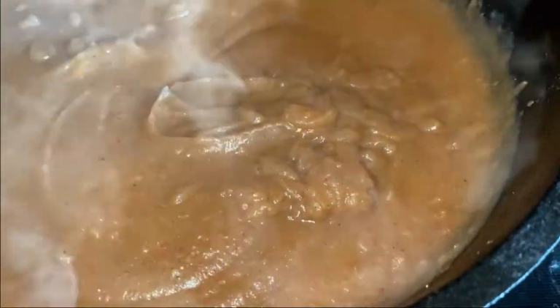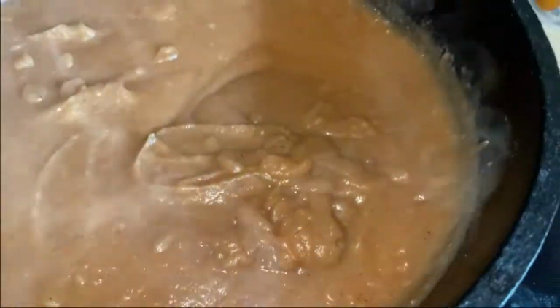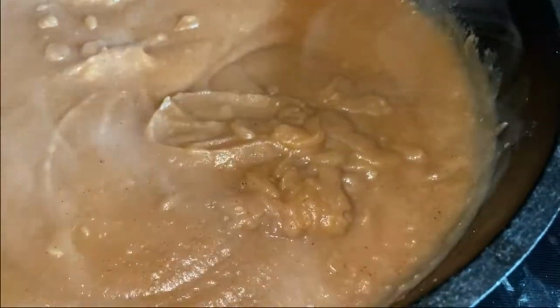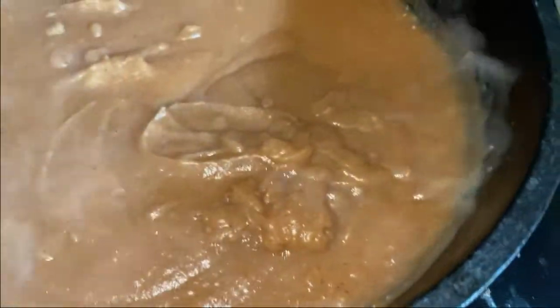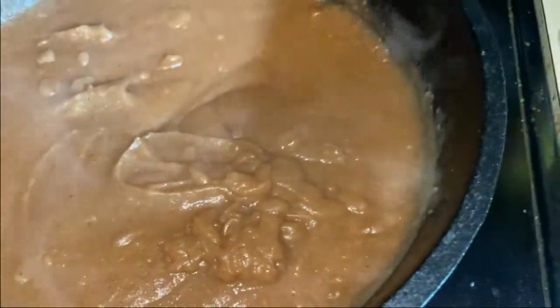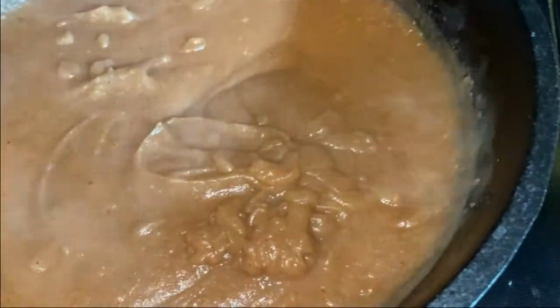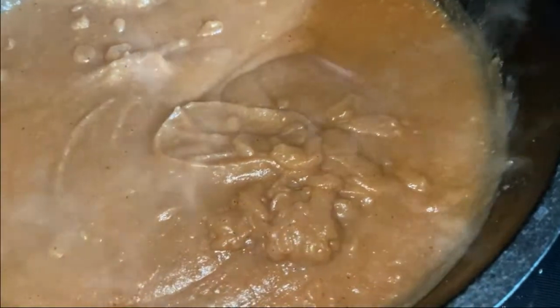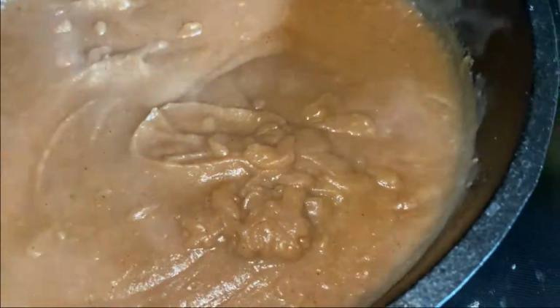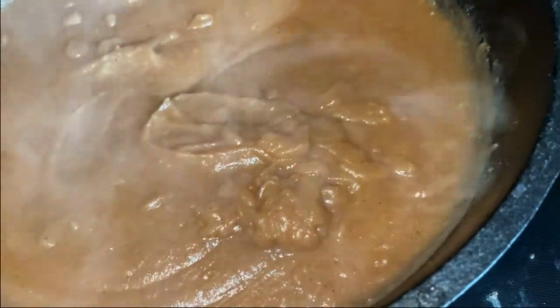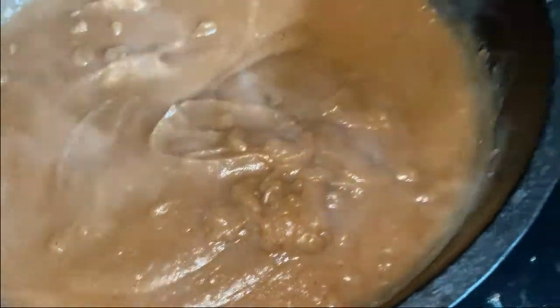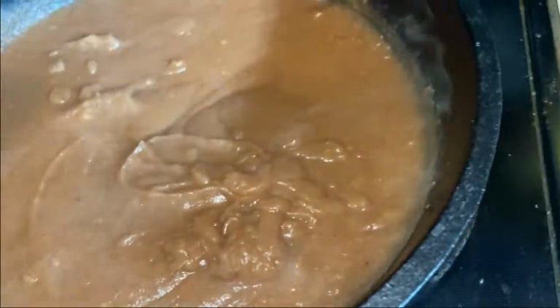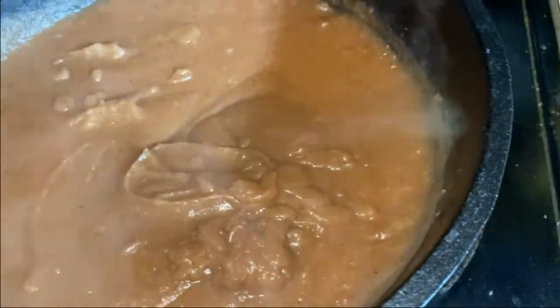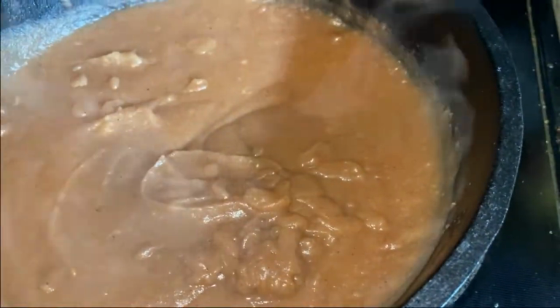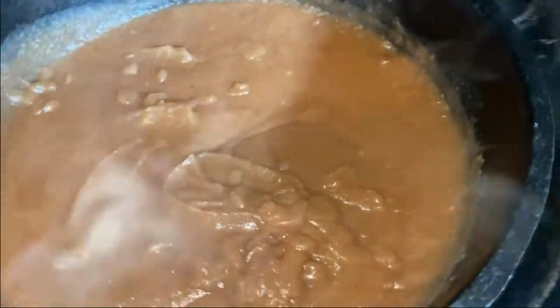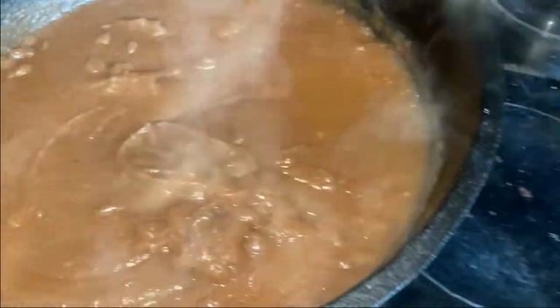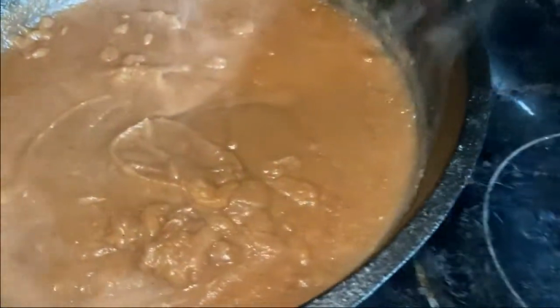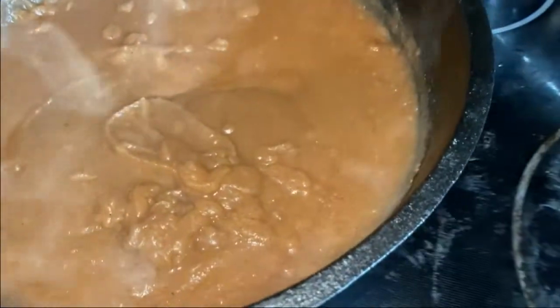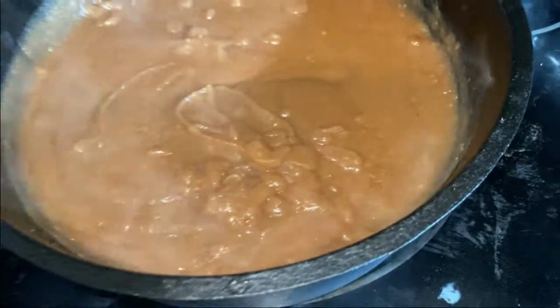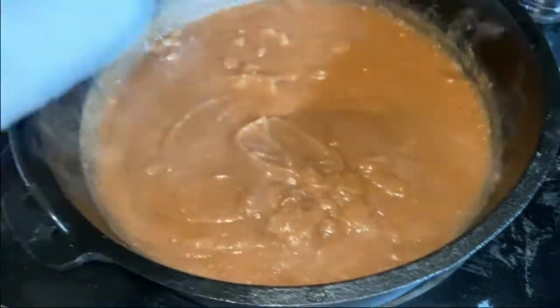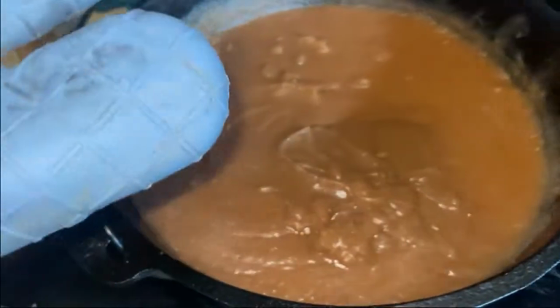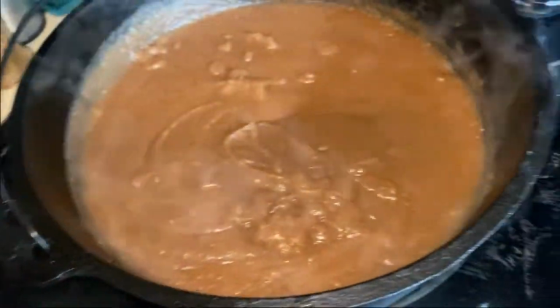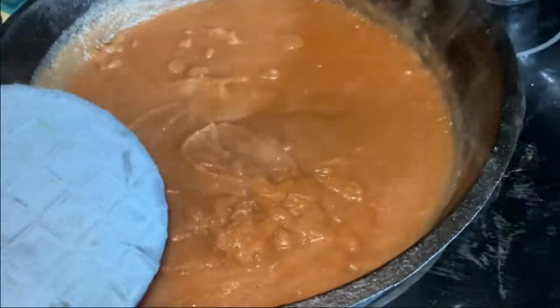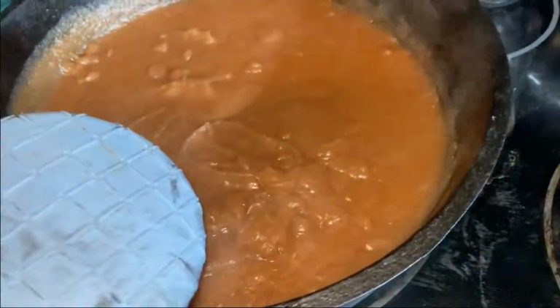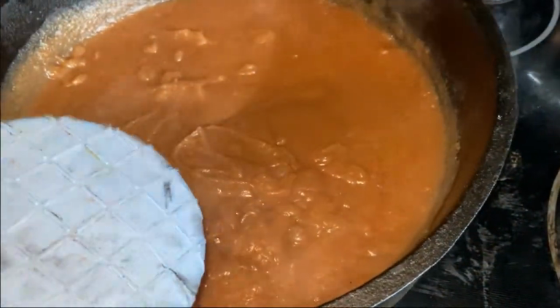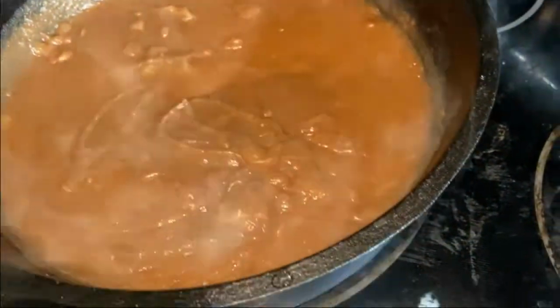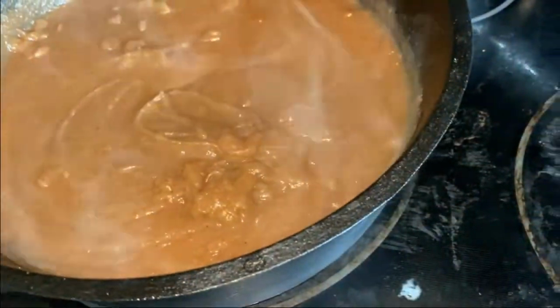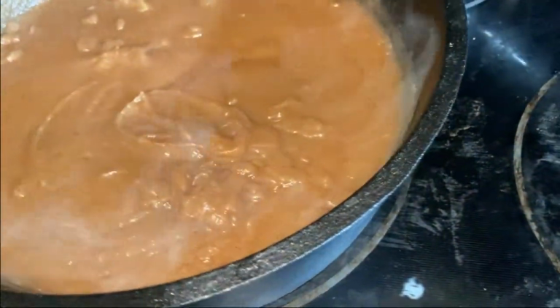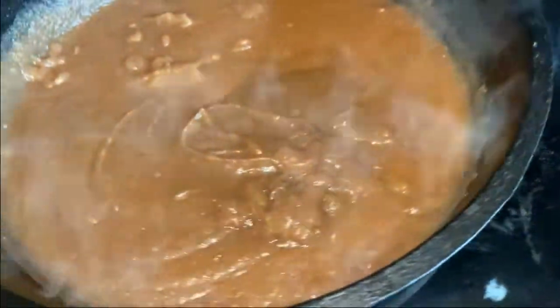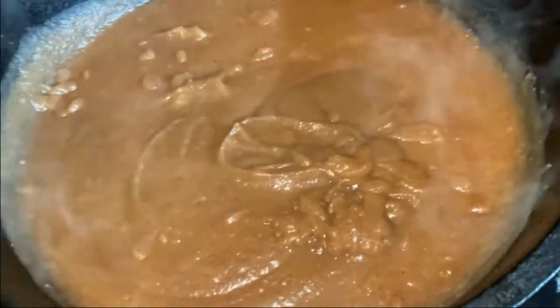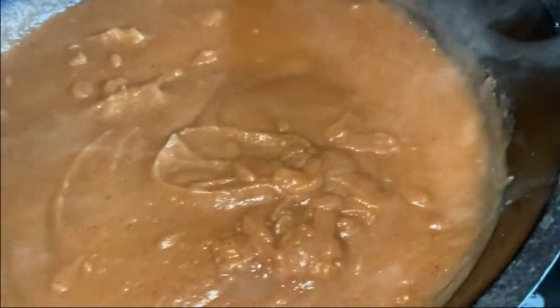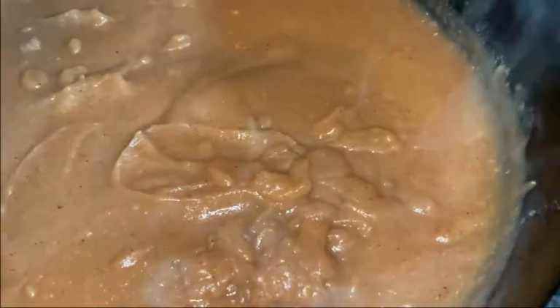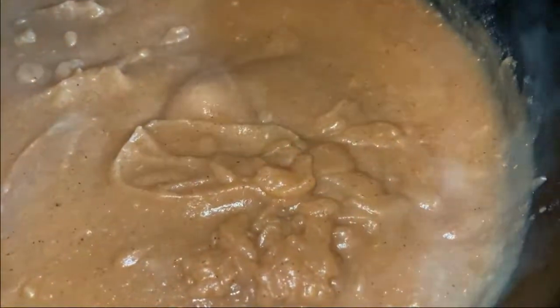Don't forget when you're using cast iron it's hot, so make sure you use your protective gear. I'm going to turn the heat down a little bit.